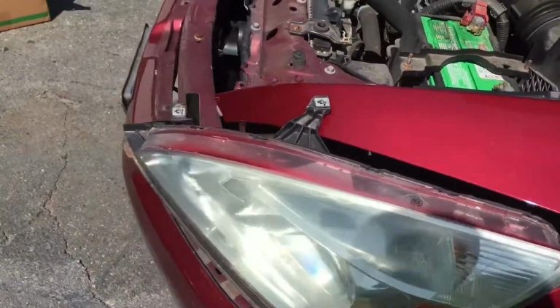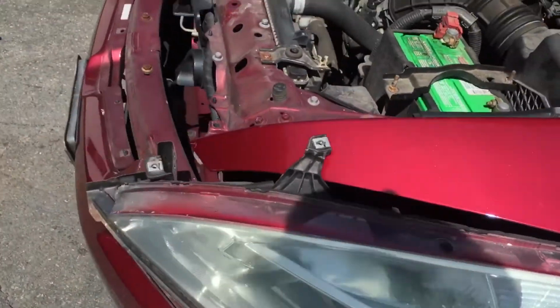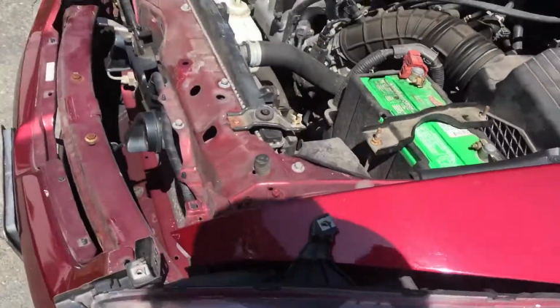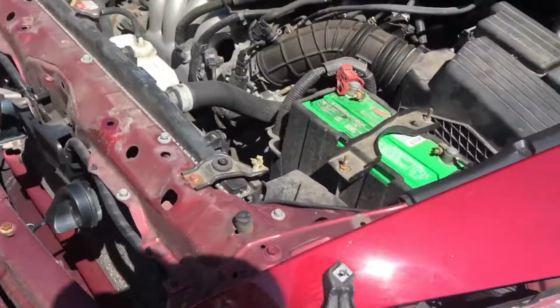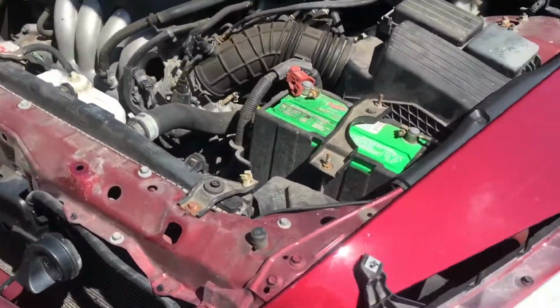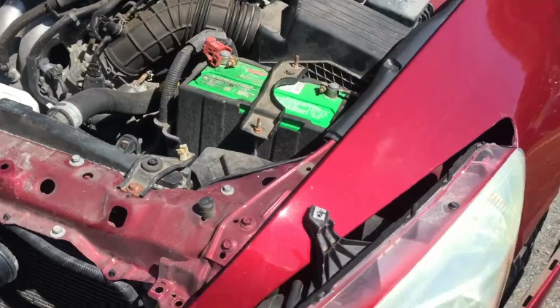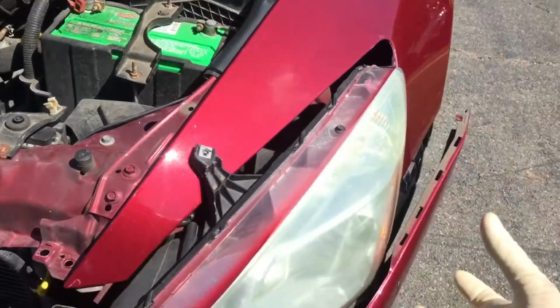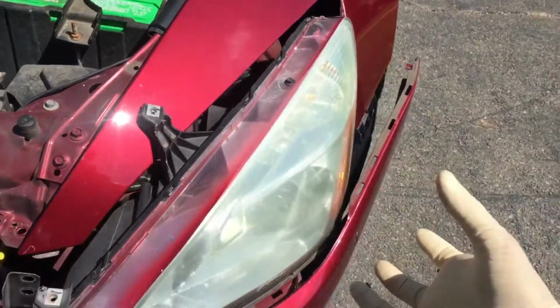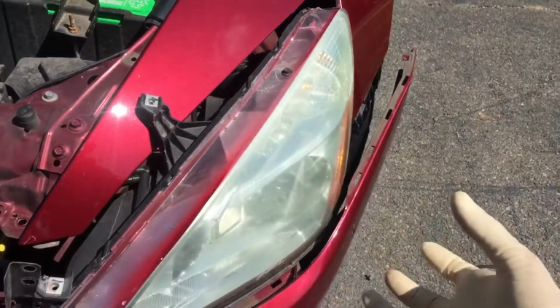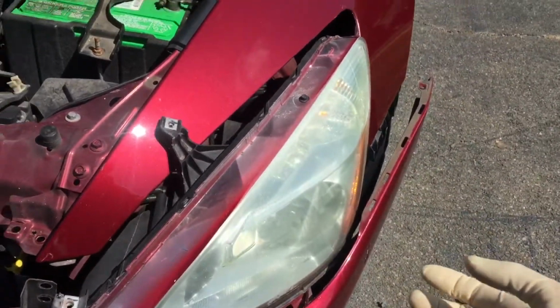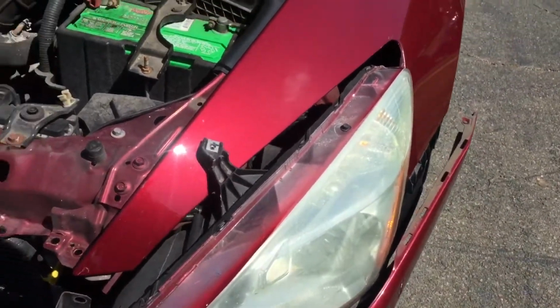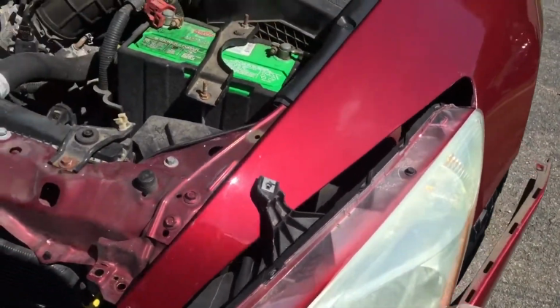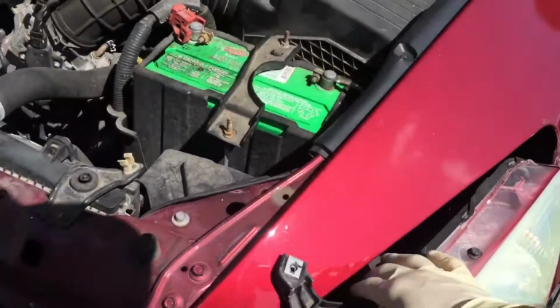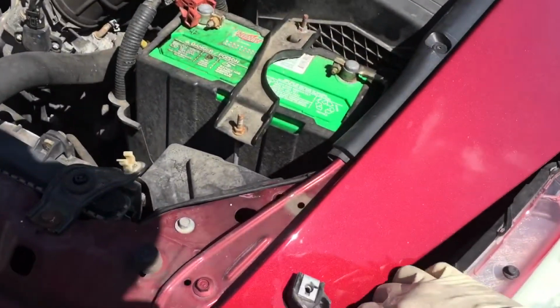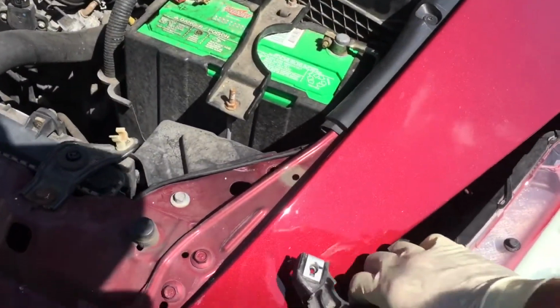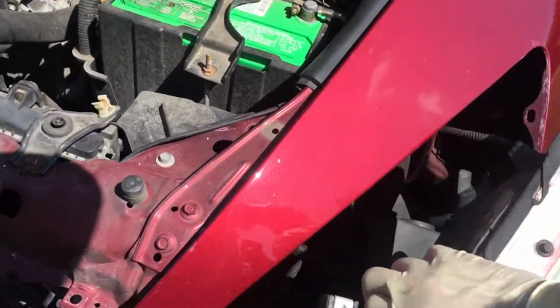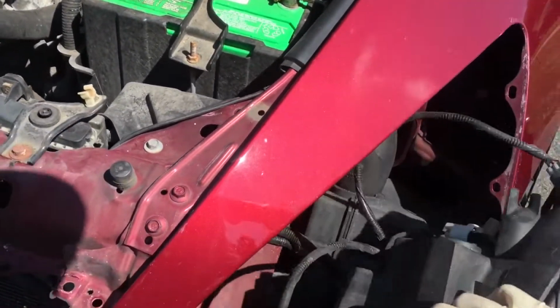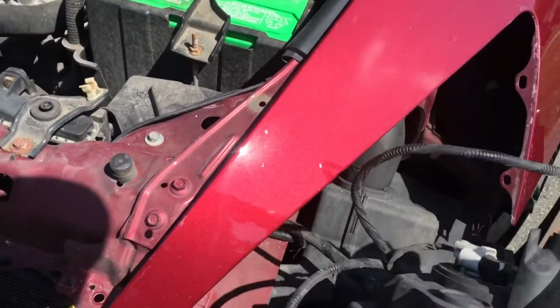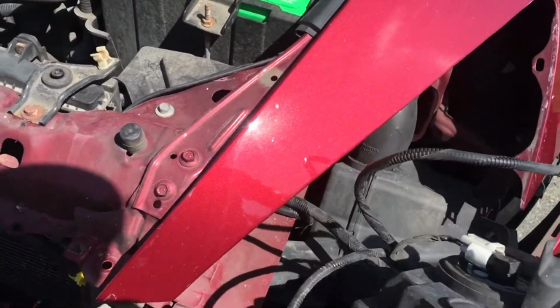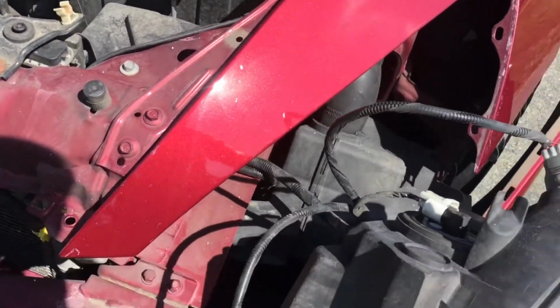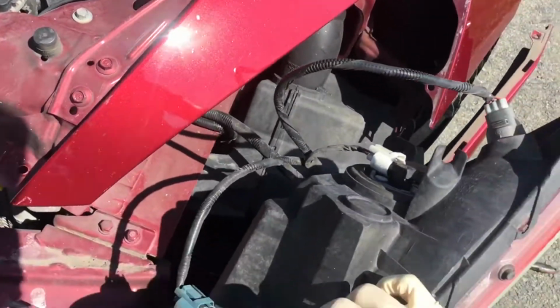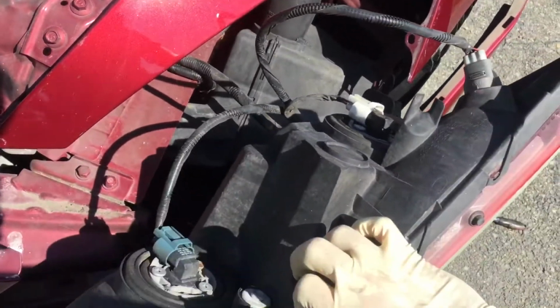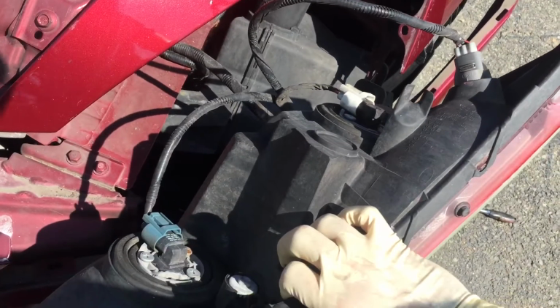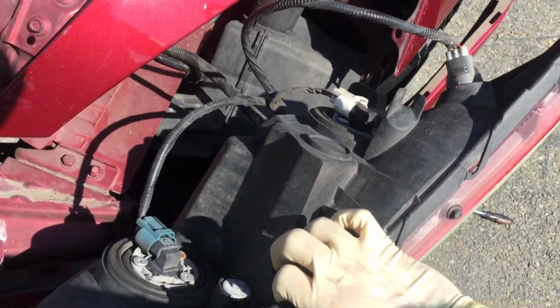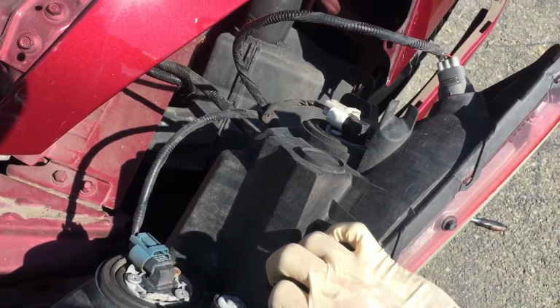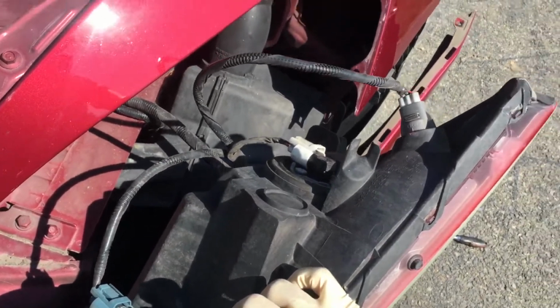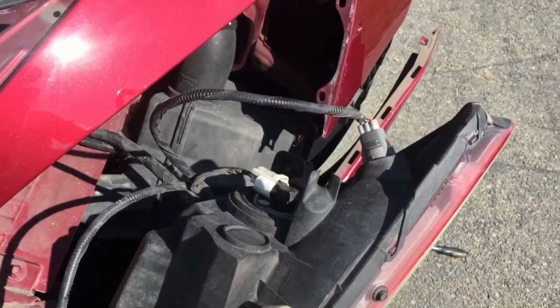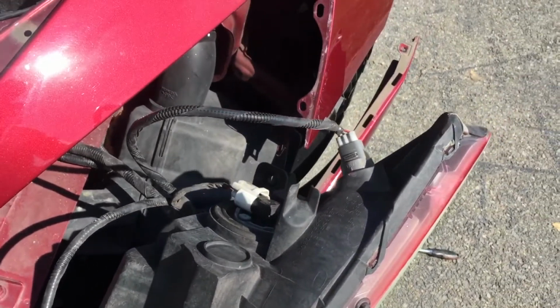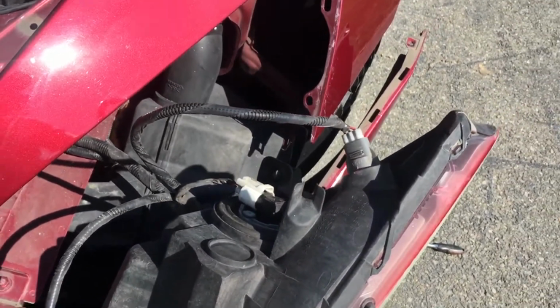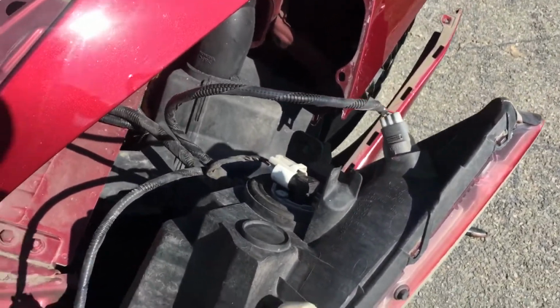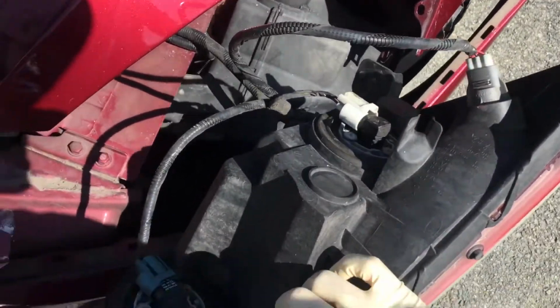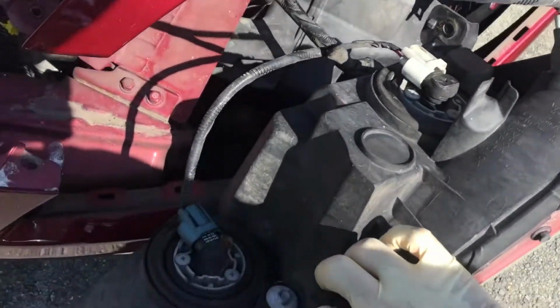After you take it out, you want to go ahead and disconnect your headlights and side marker and what not.